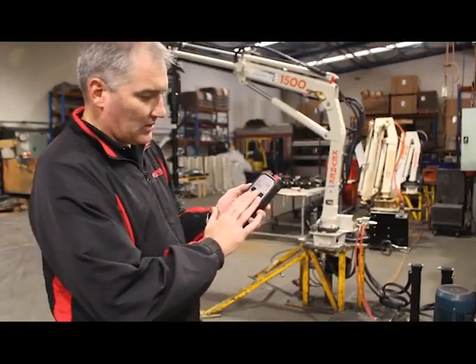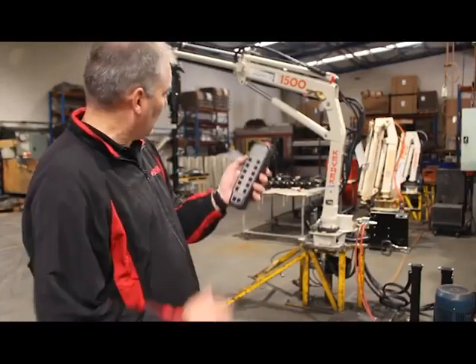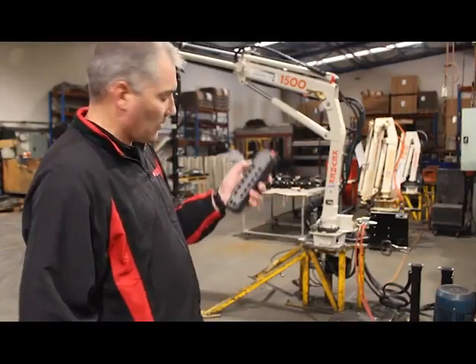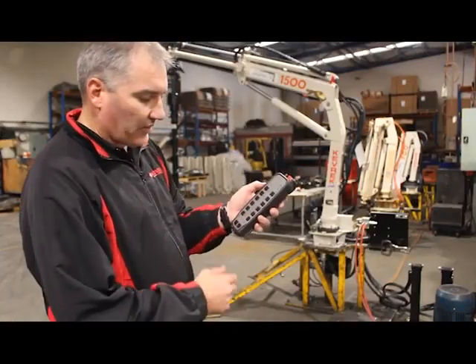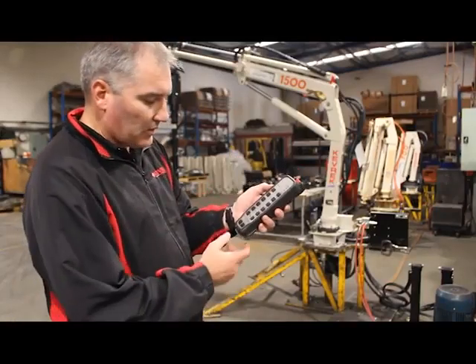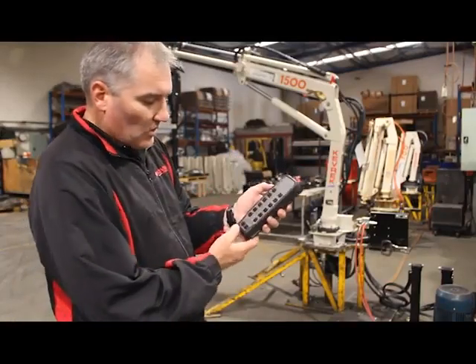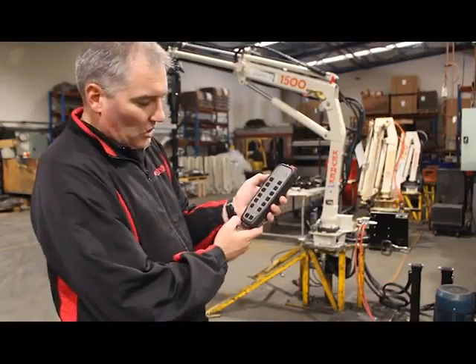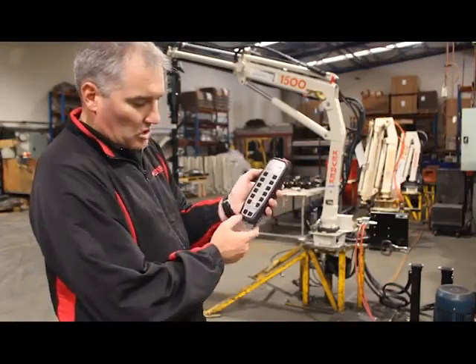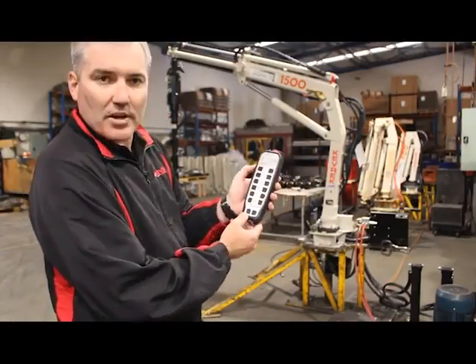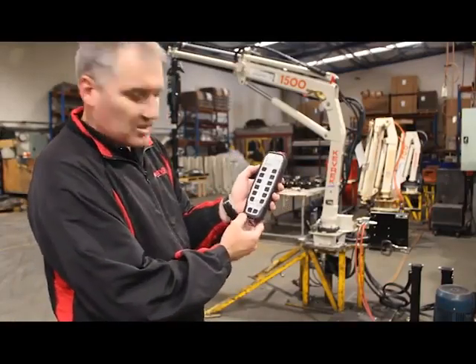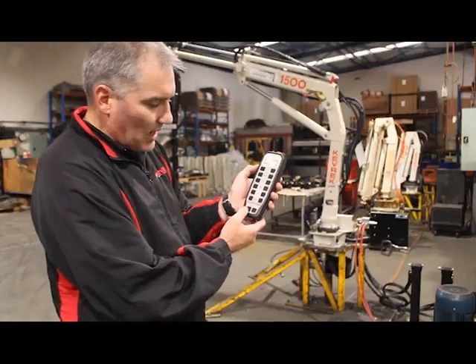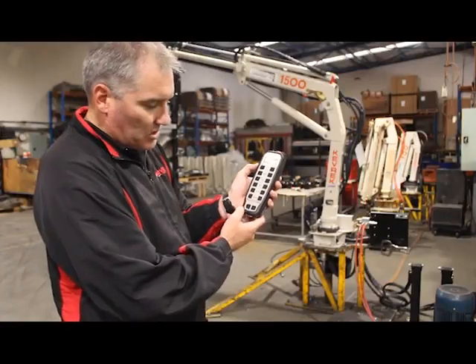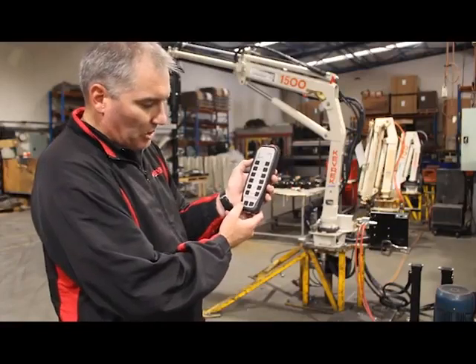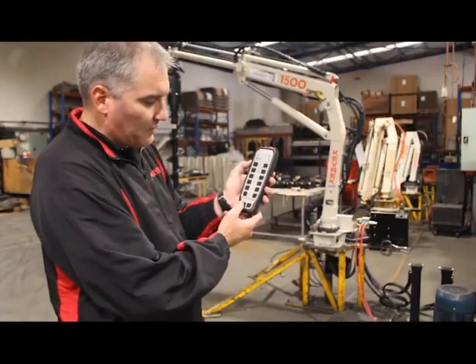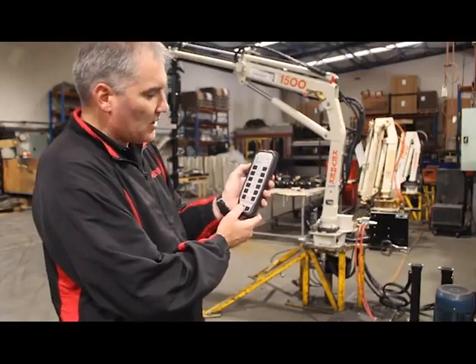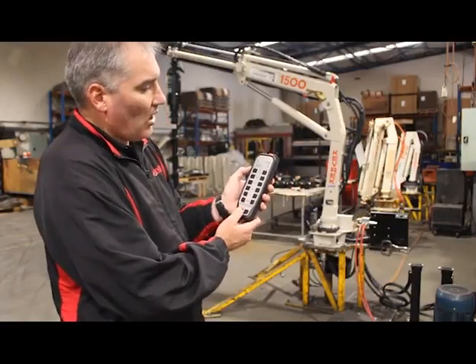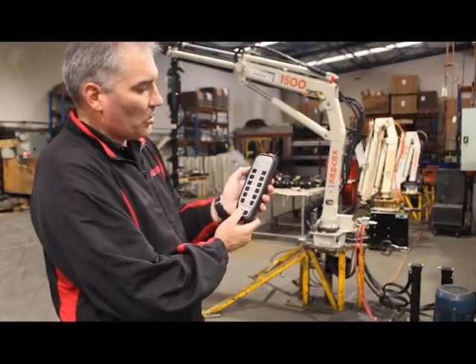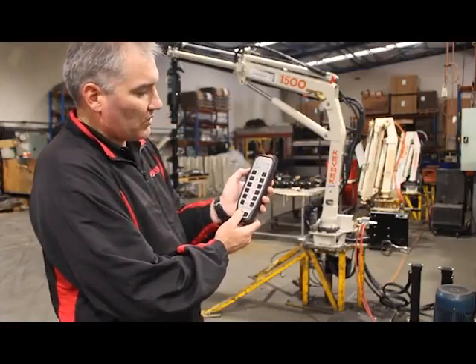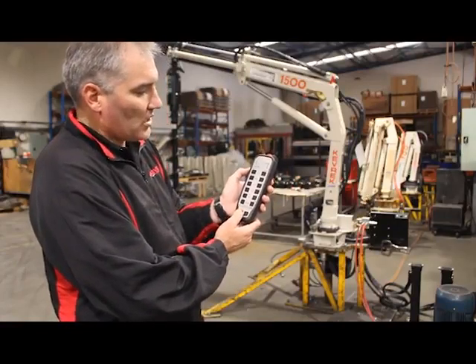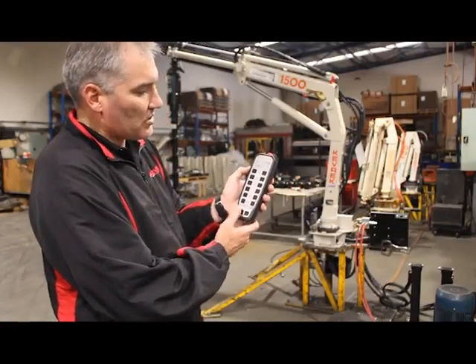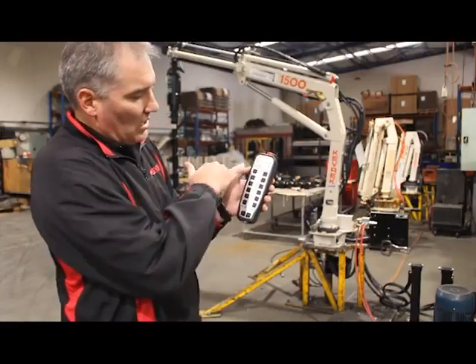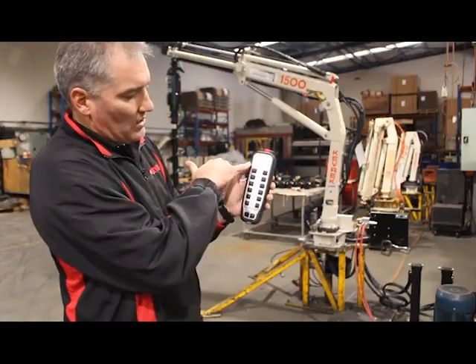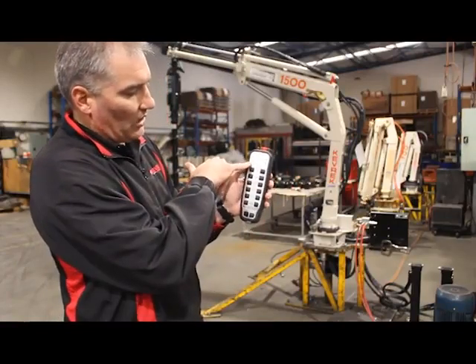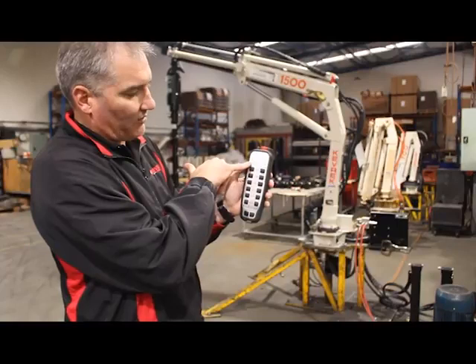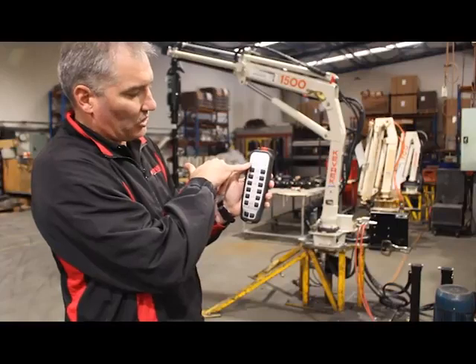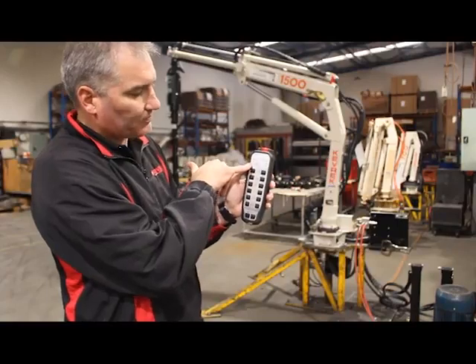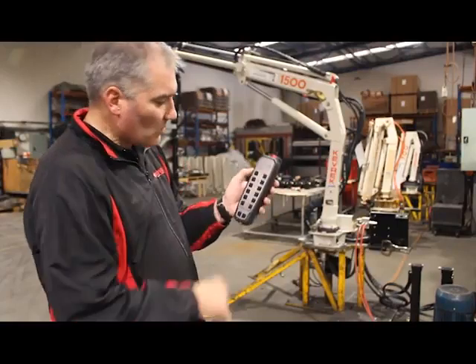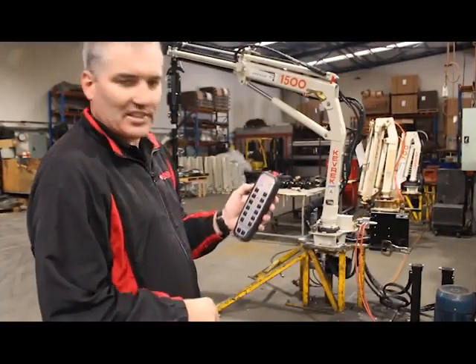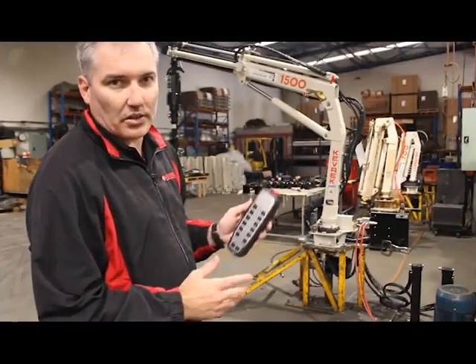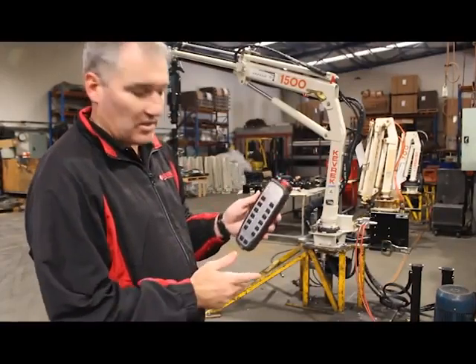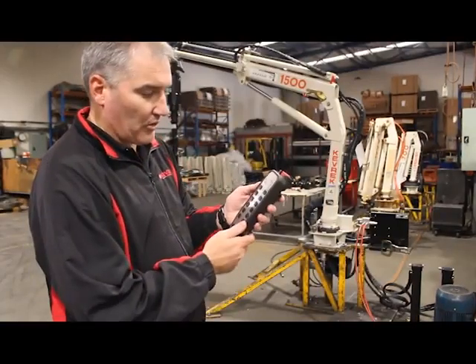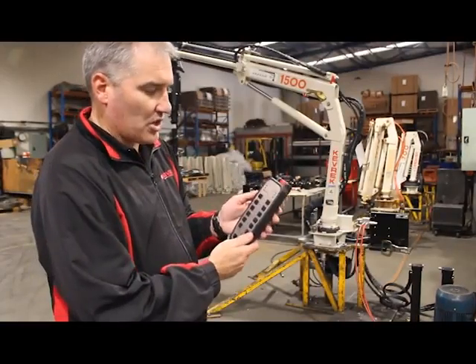To get the crane started, all you do is press the system start button which is down the bottom left, hold for two seconds, and then the green light flashes which lets you know the crane is ready for operation.